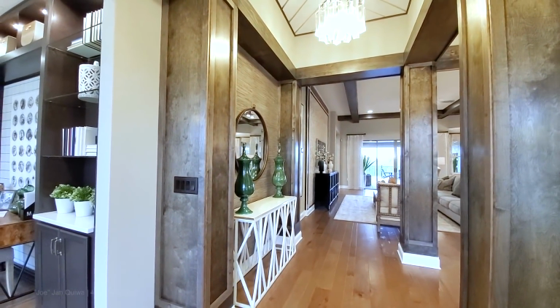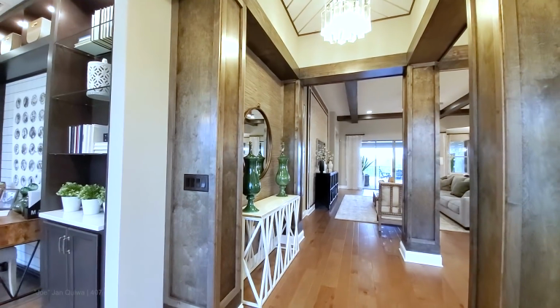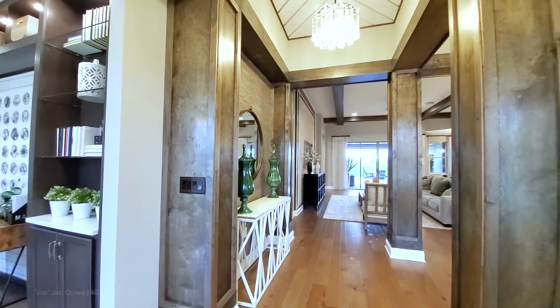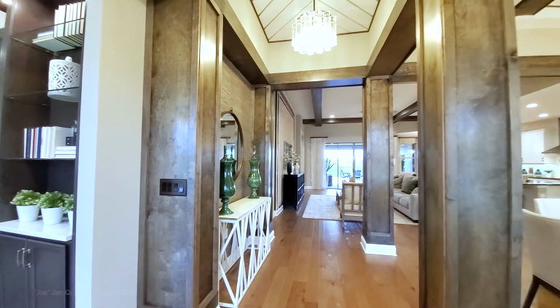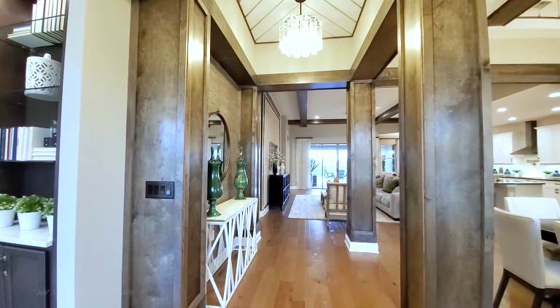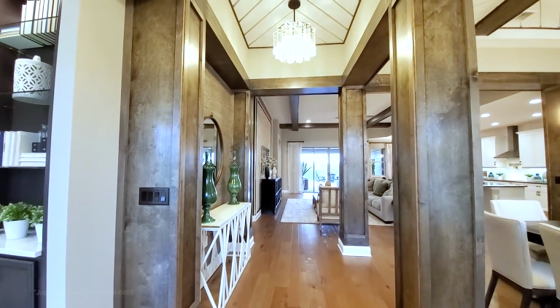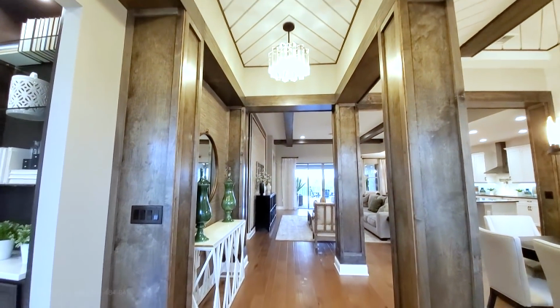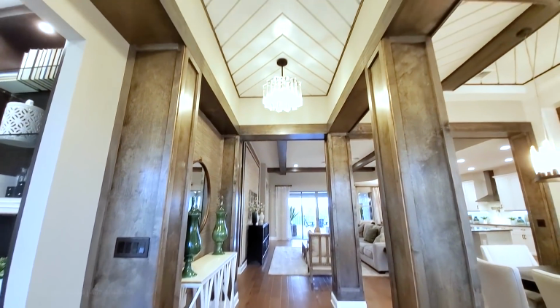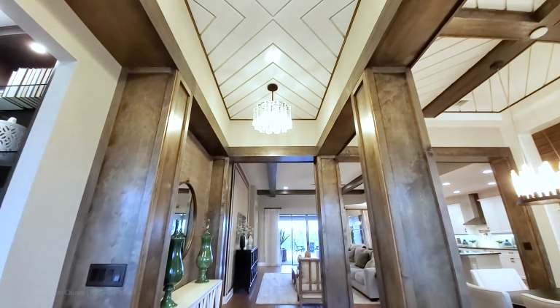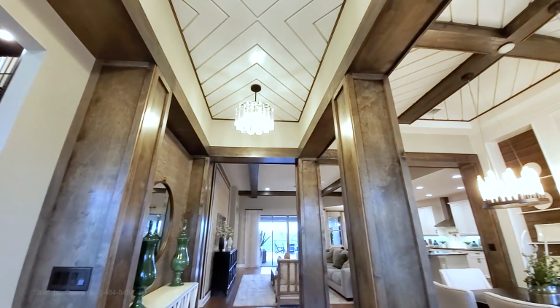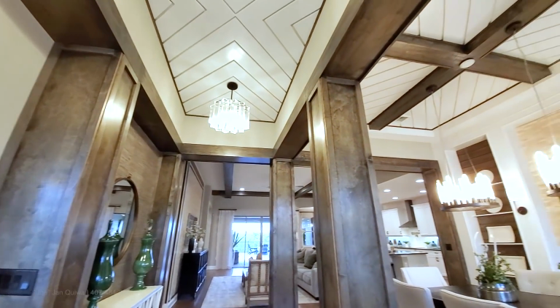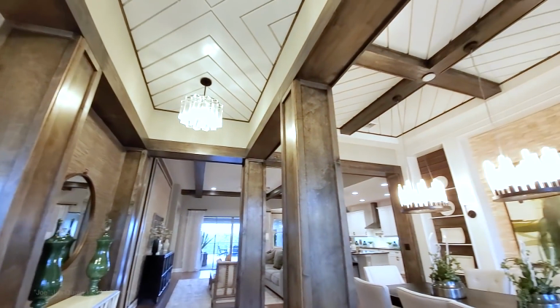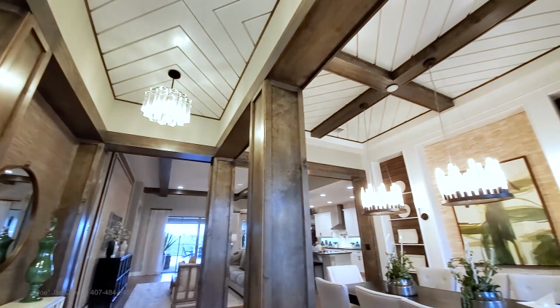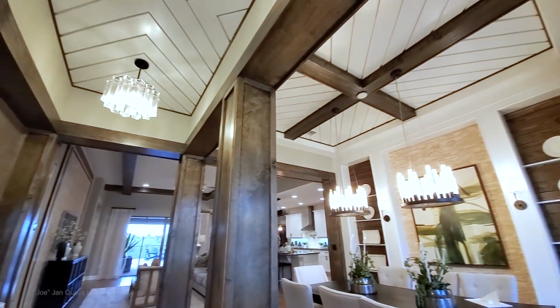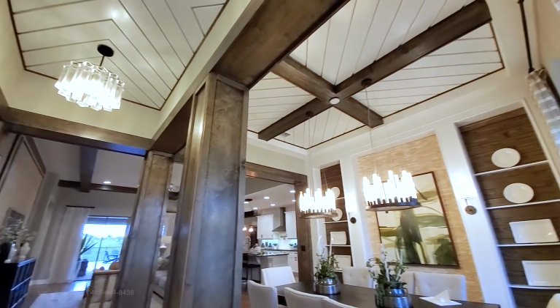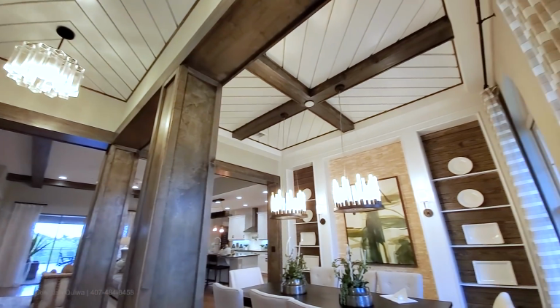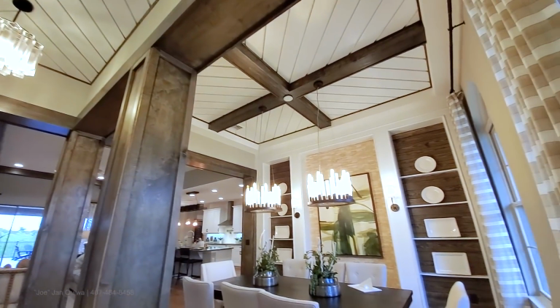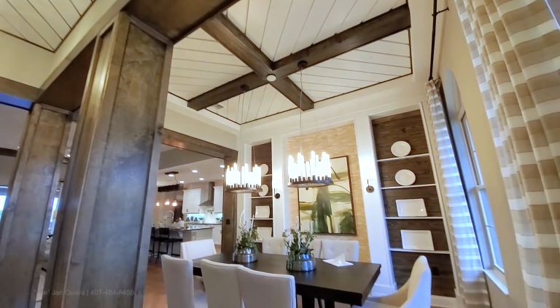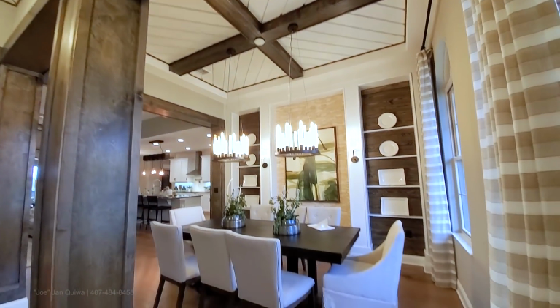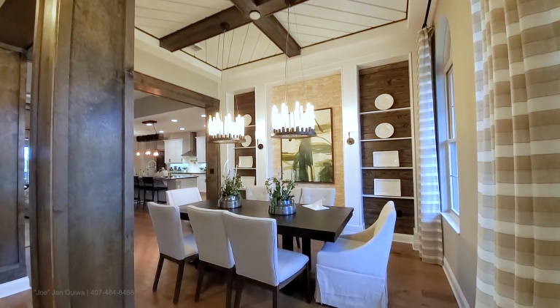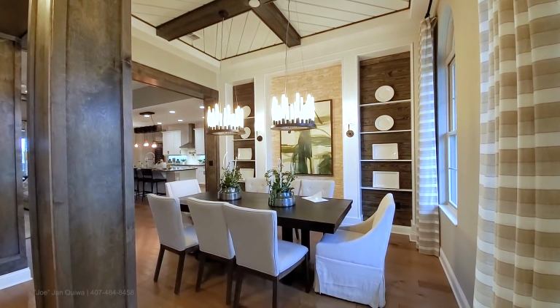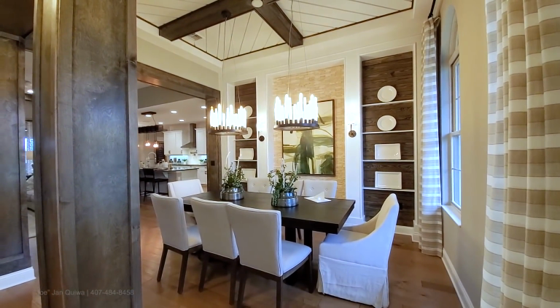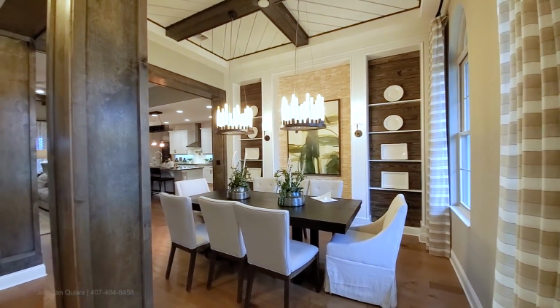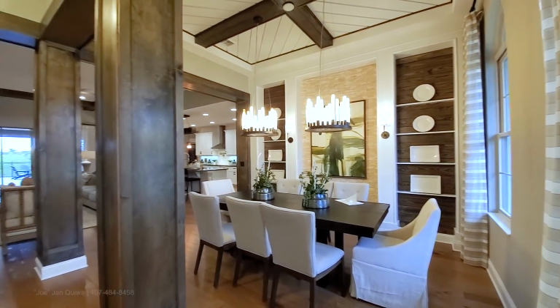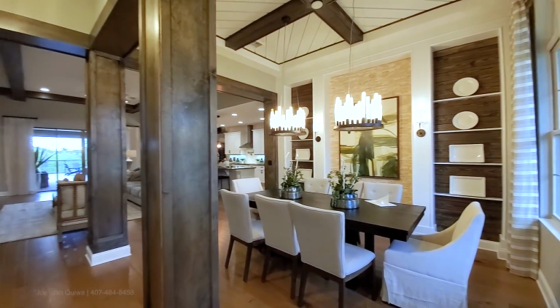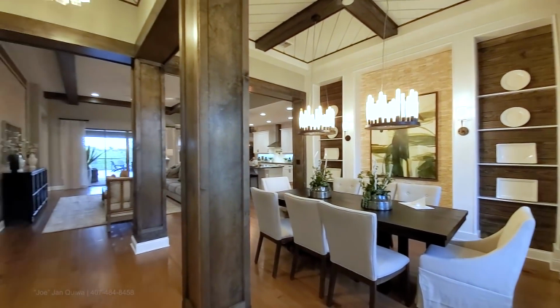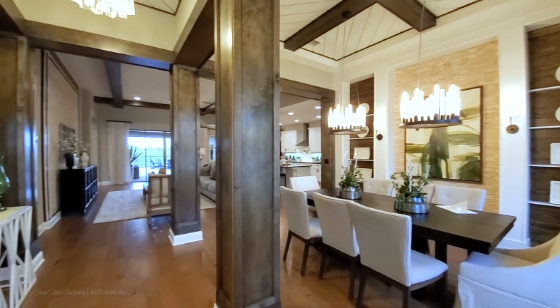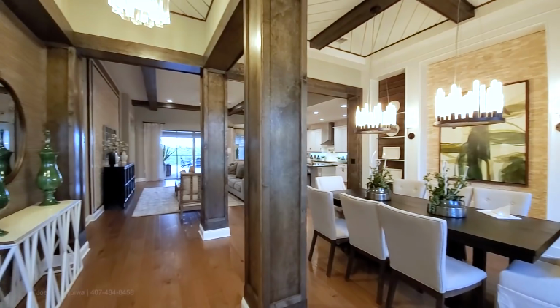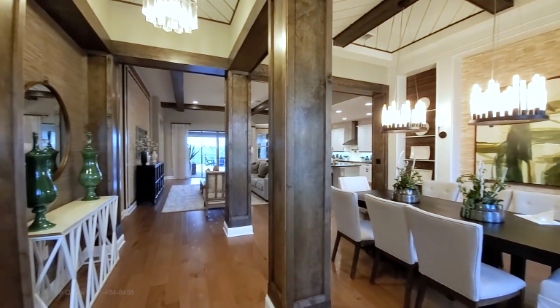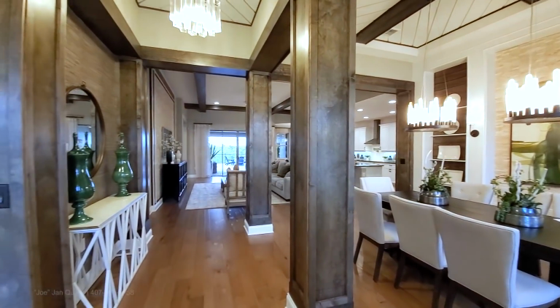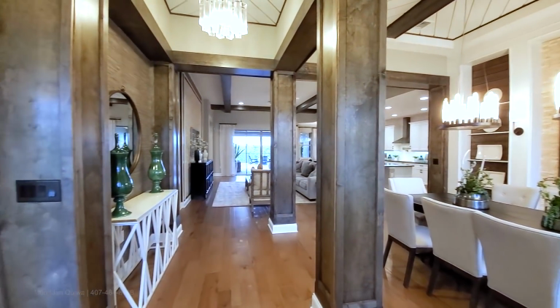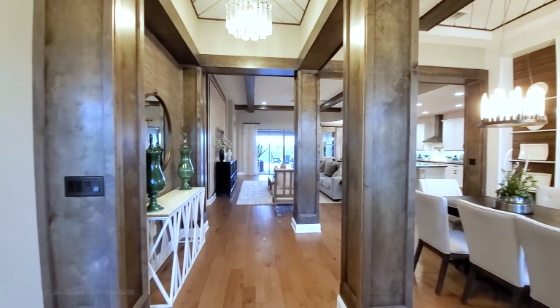You are greeted with a luxurious foyer. The interior design on this house is impeccable — just stunning.